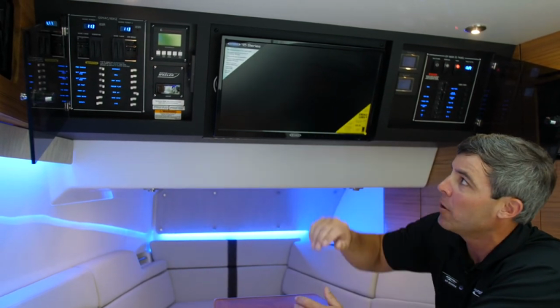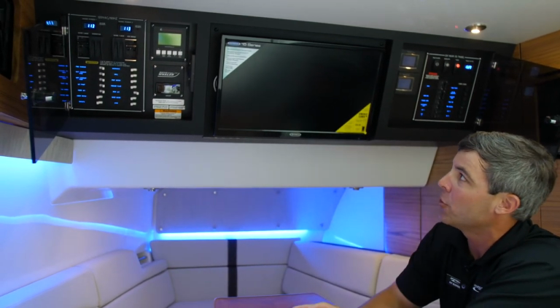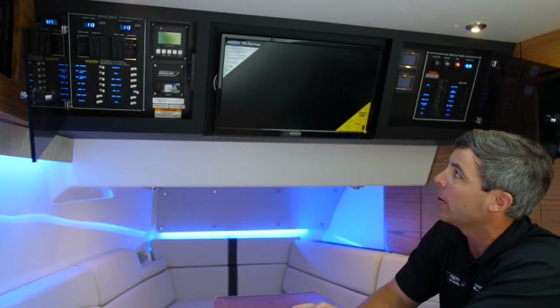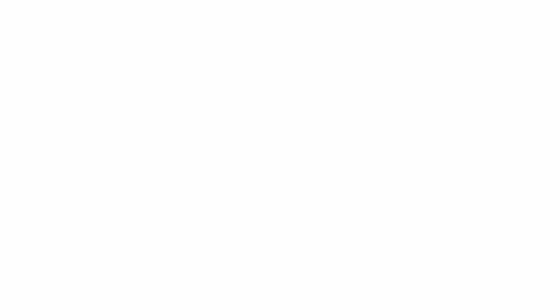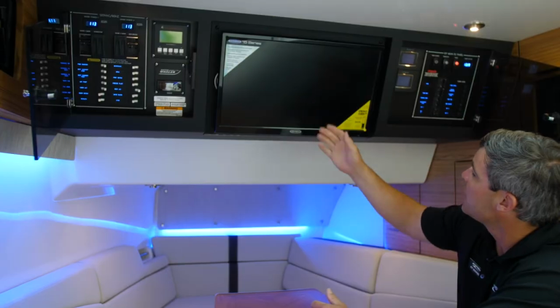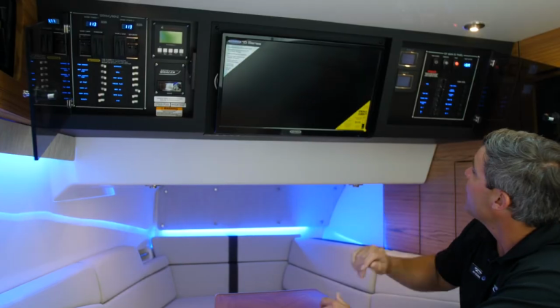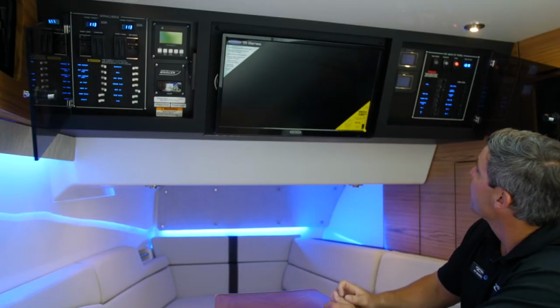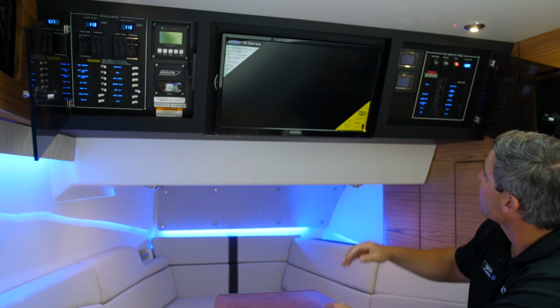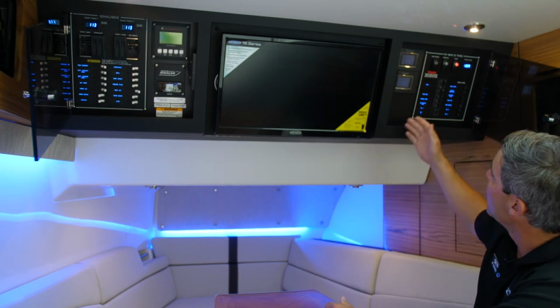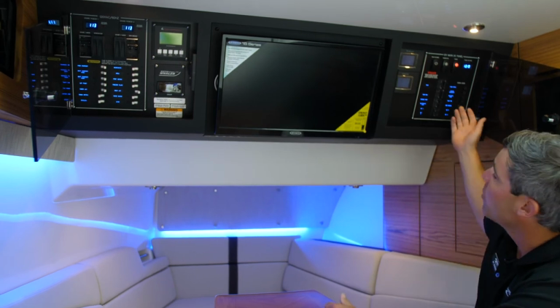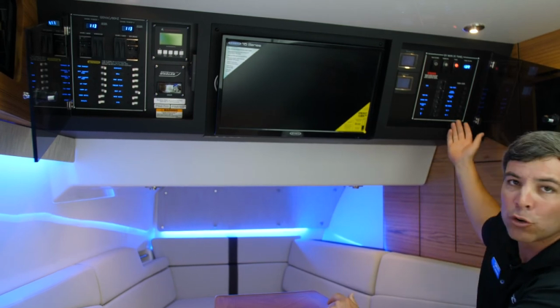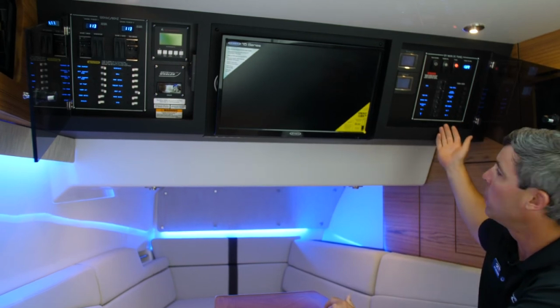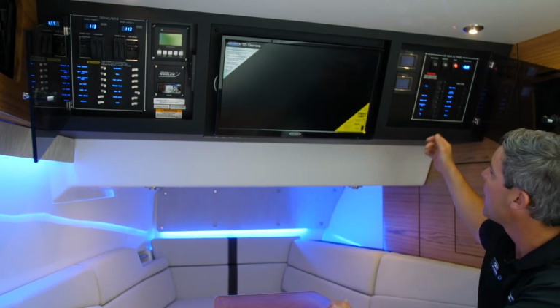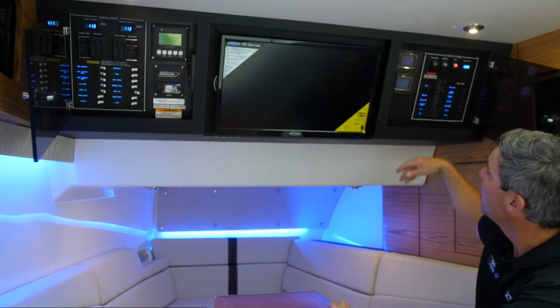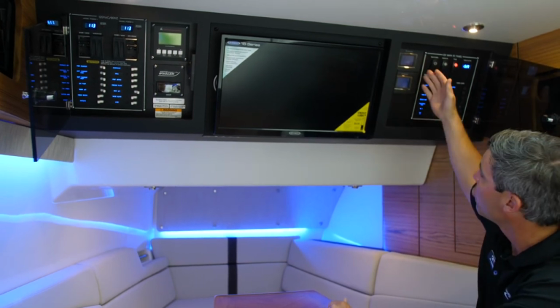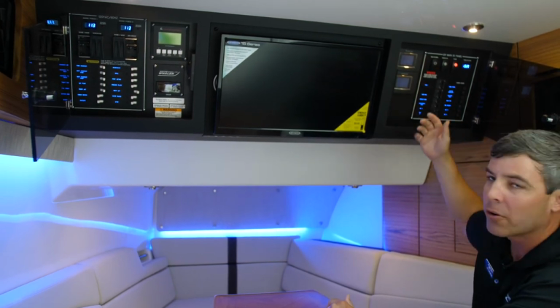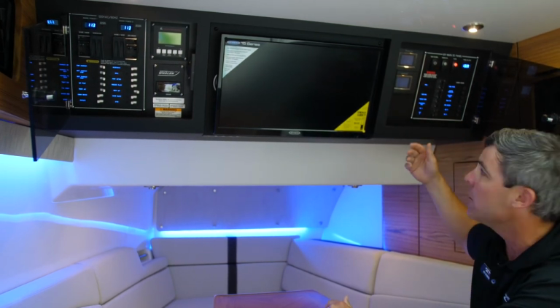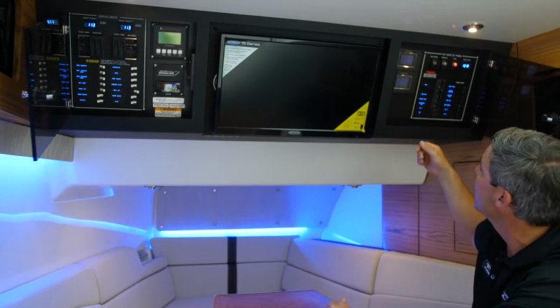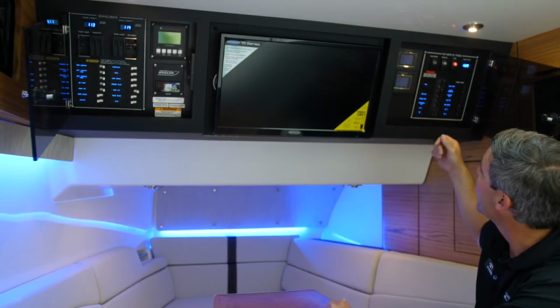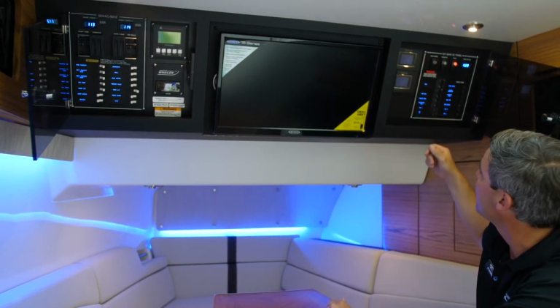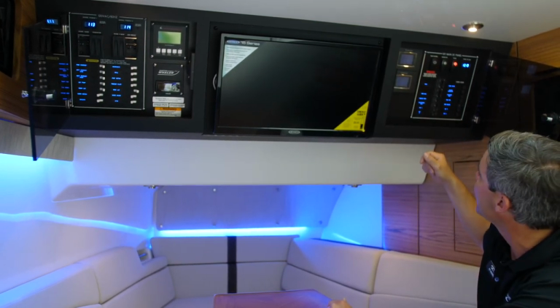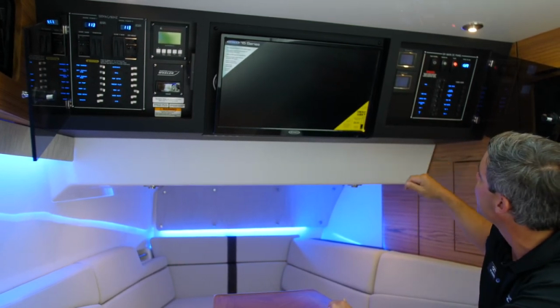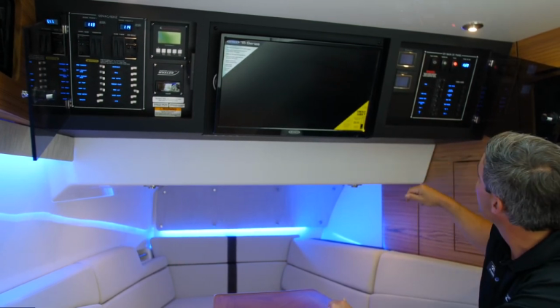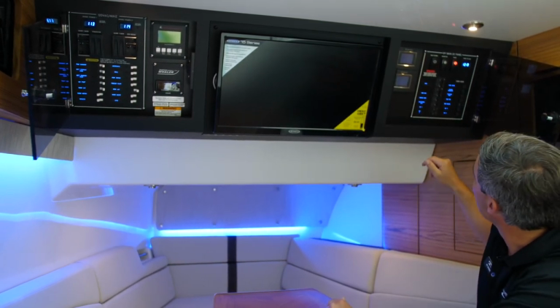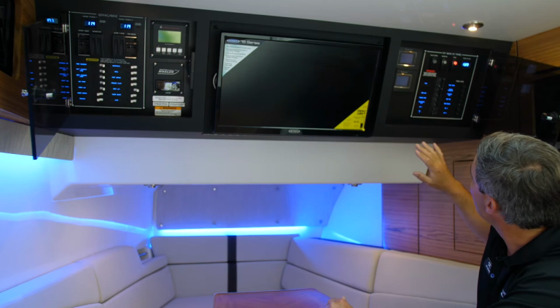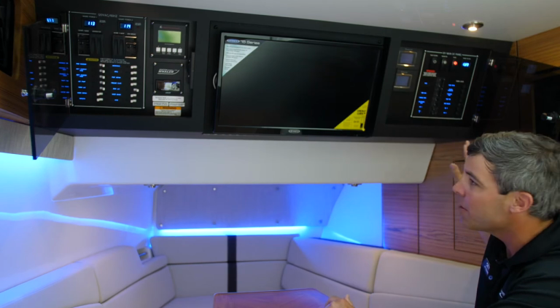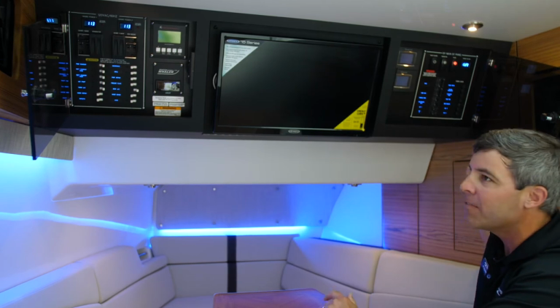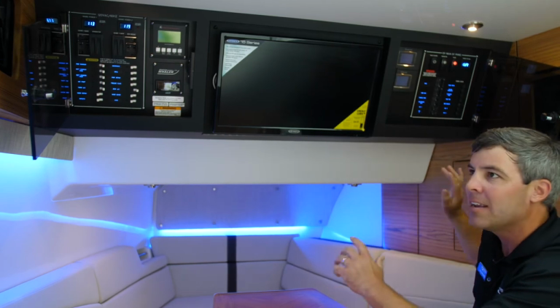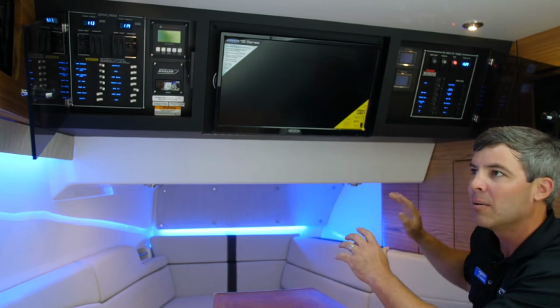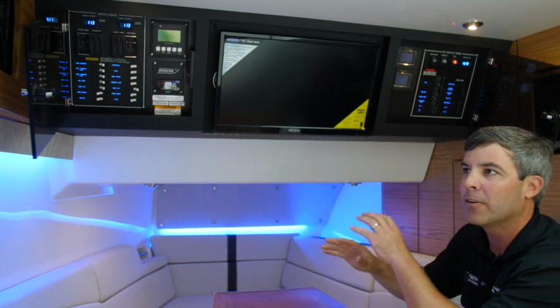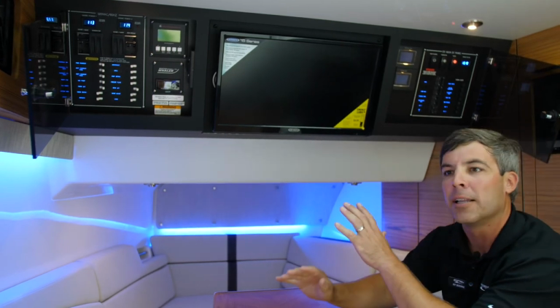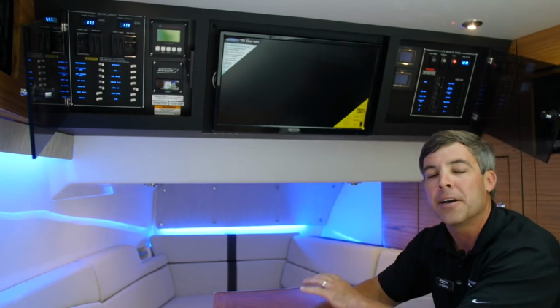Up above you'll see your 120-volt side, which controls your shore power, generator start-up, and your TV. Over here we have our 12-volt side which controls our interior and exterior ACs — everything is very easy, clearly labeled, and cleanly done.